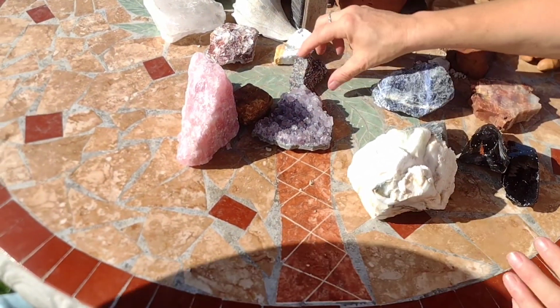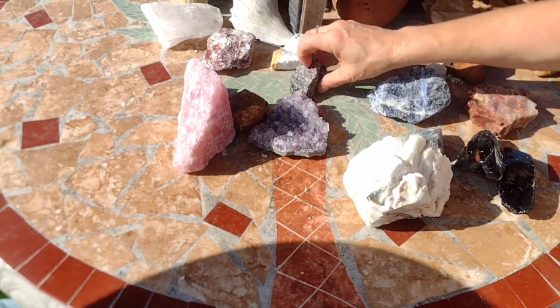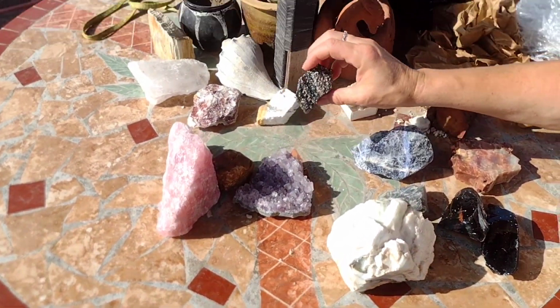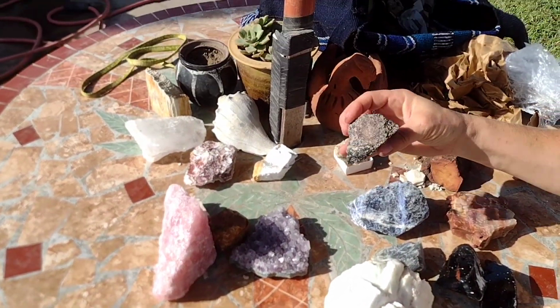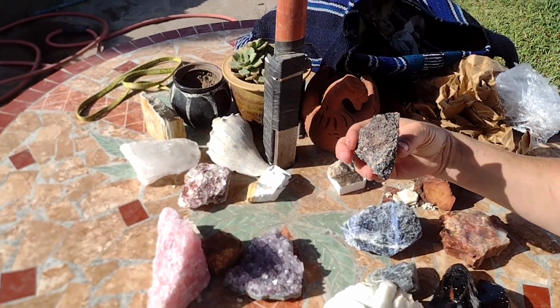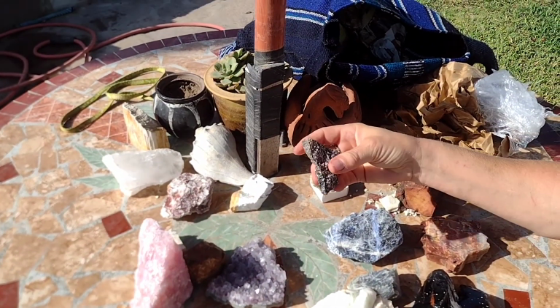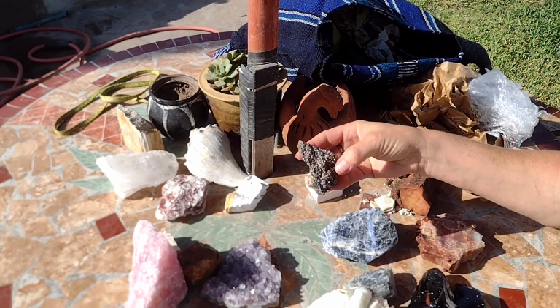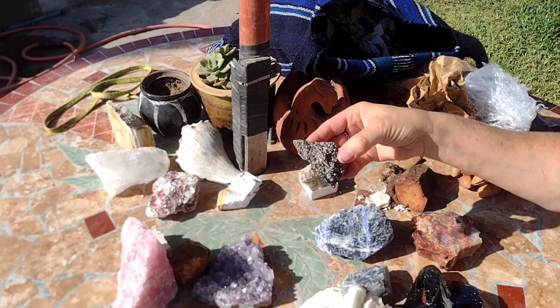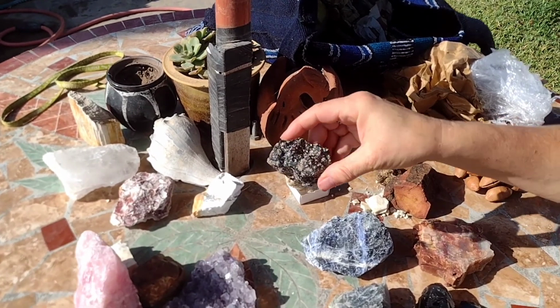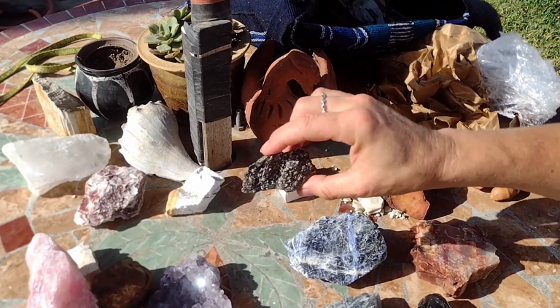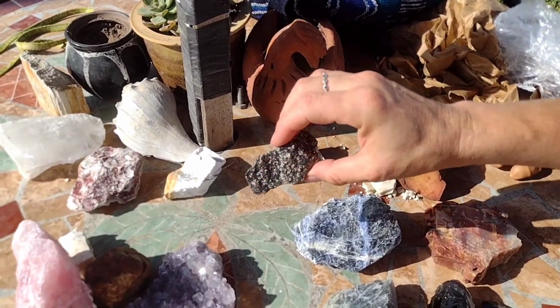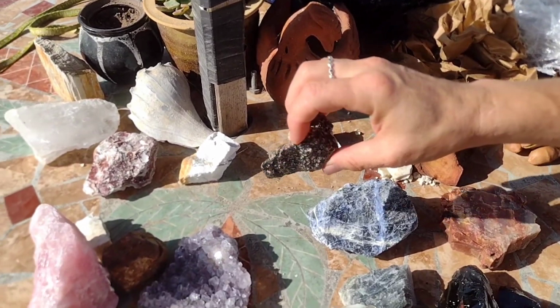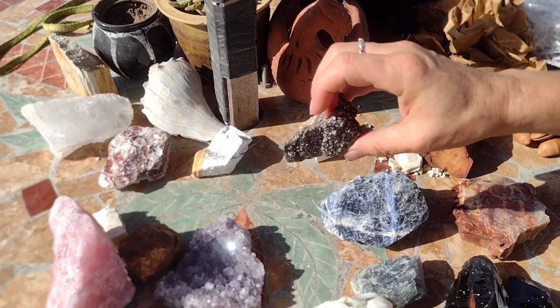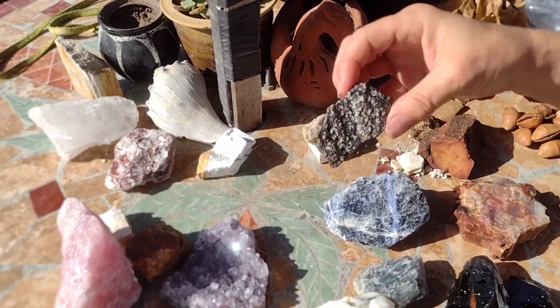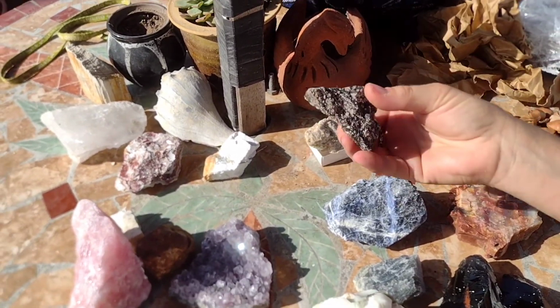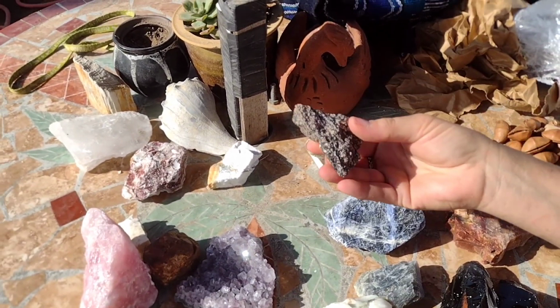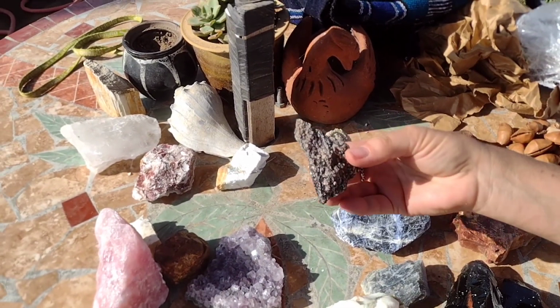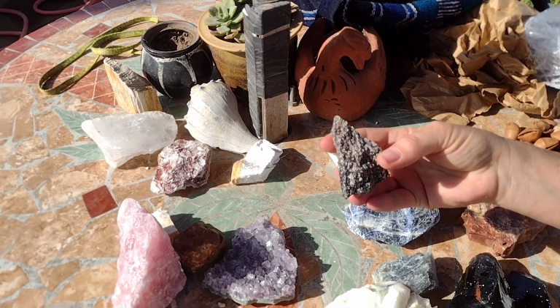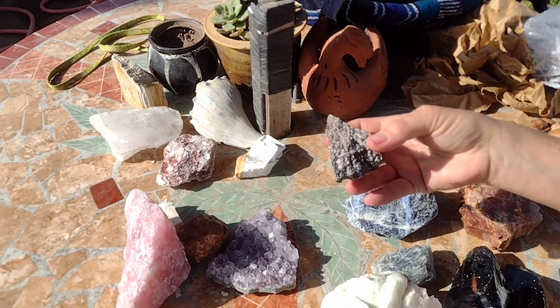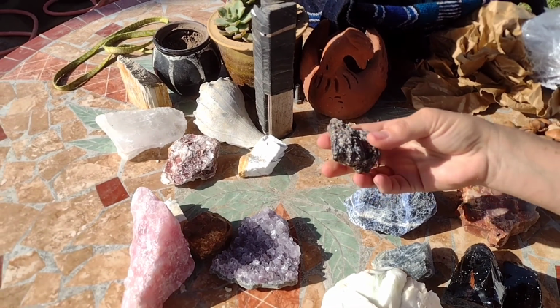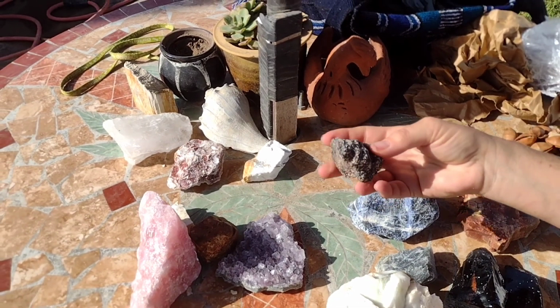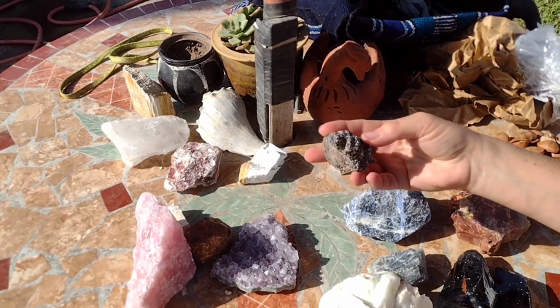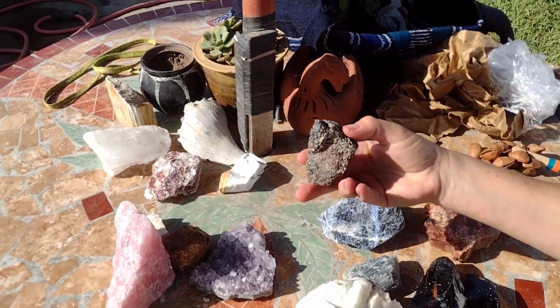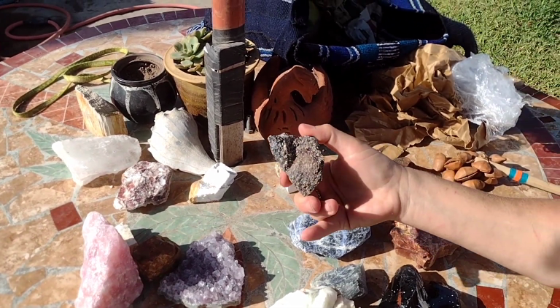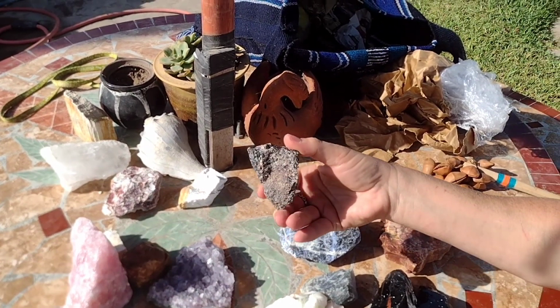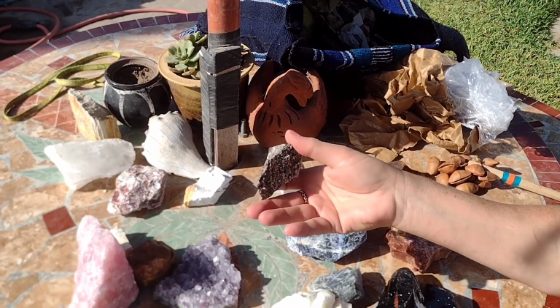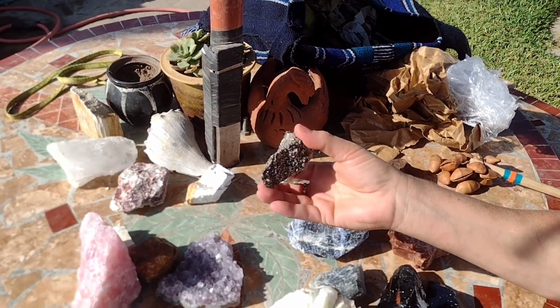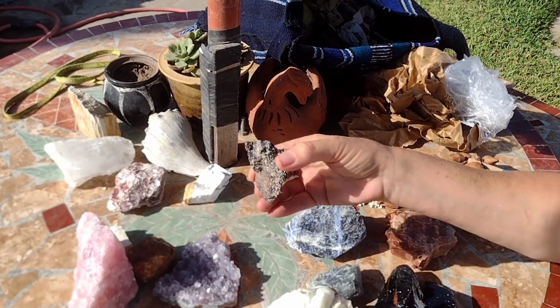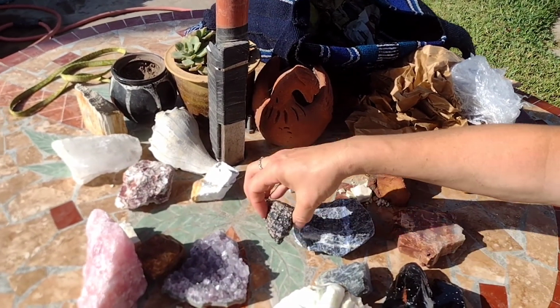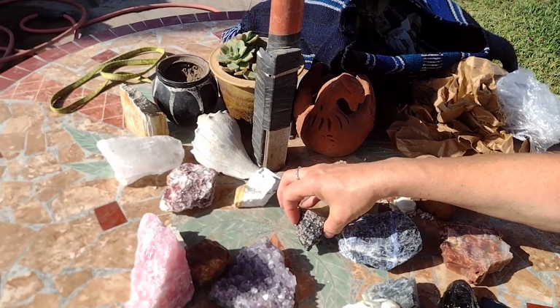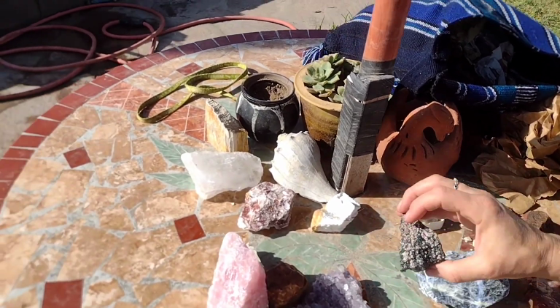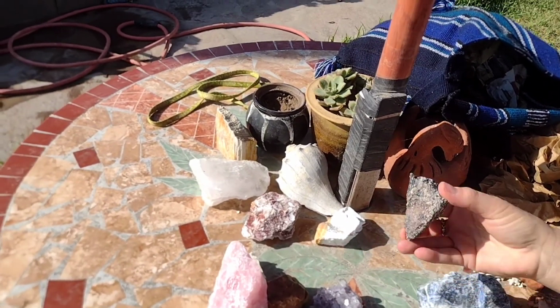This is black obsidian snowflake. That is good to see the light. I once read it was like, to see the light in the darkness — be the light in the dark. If you're in the dark, then be the light.